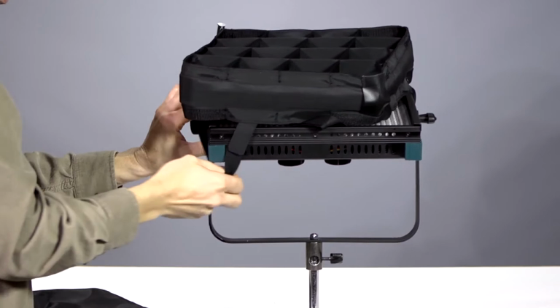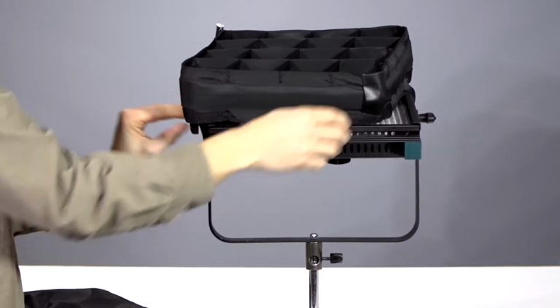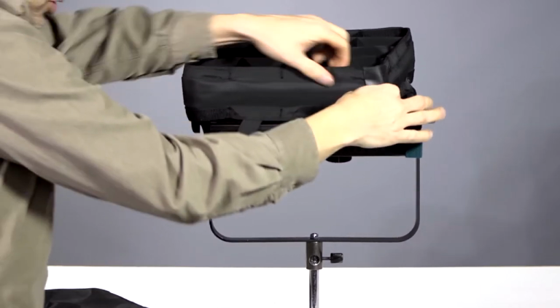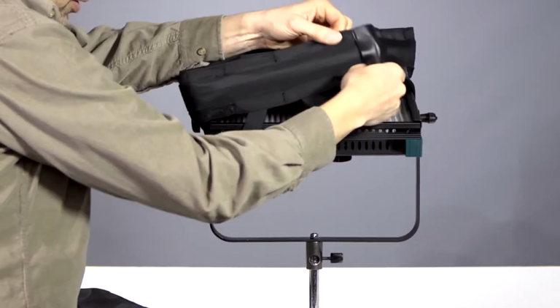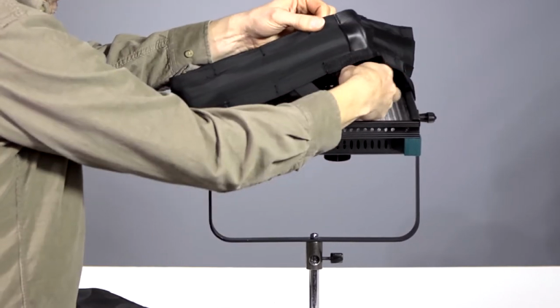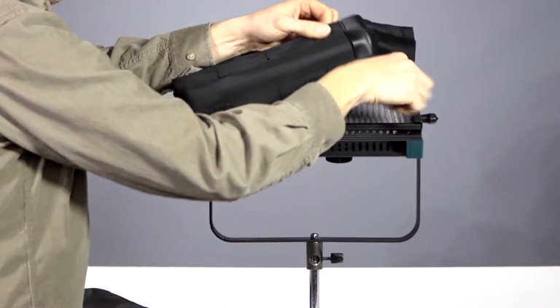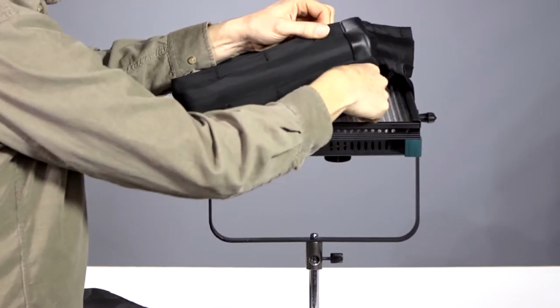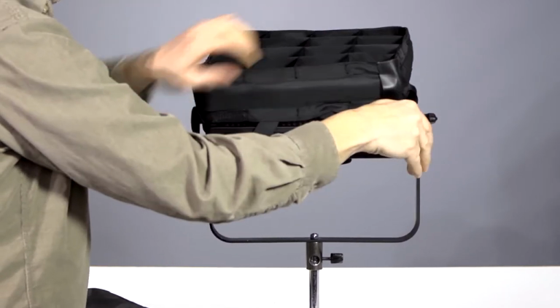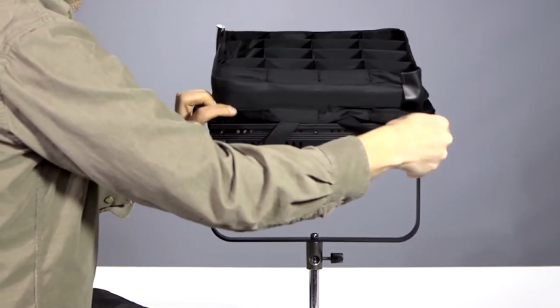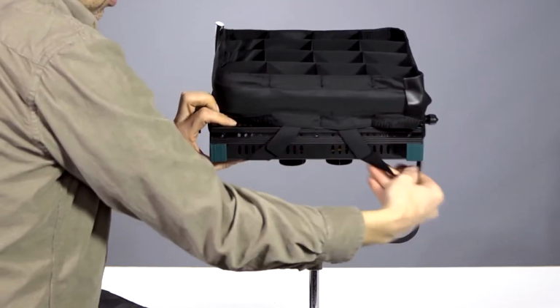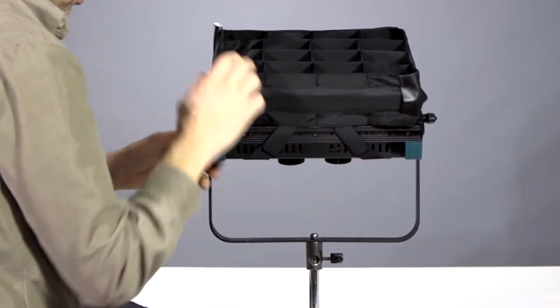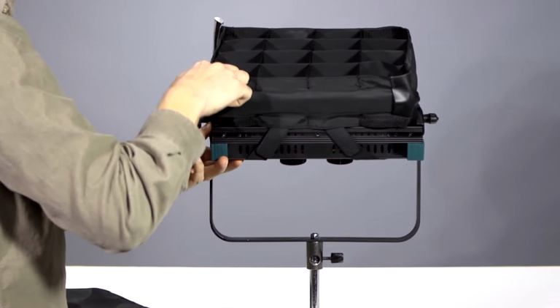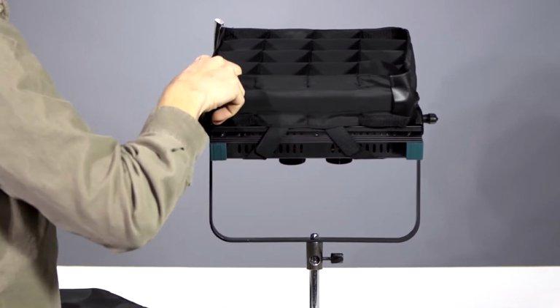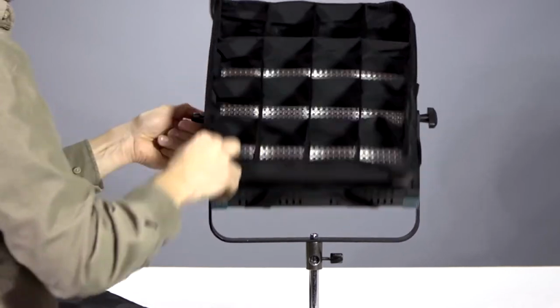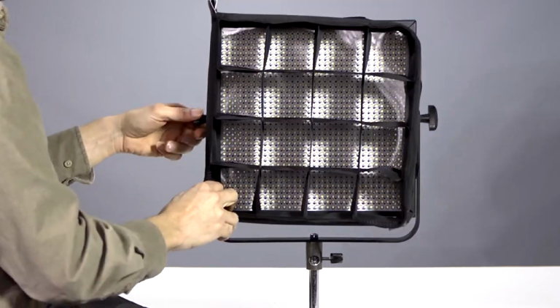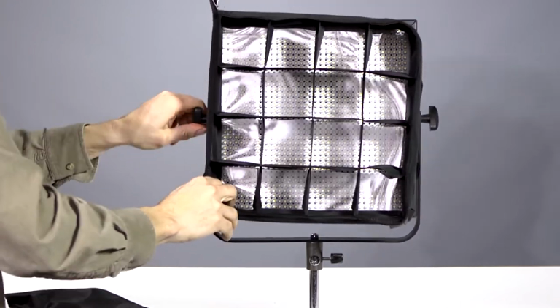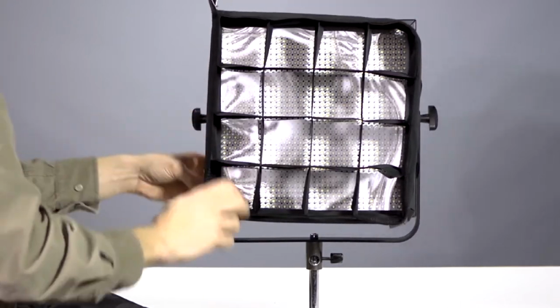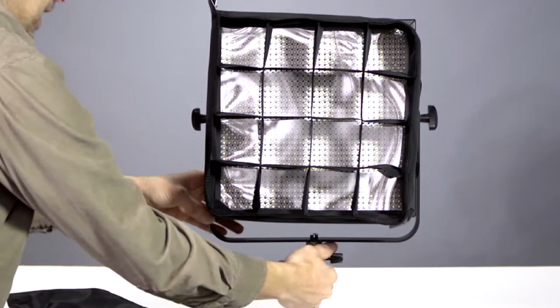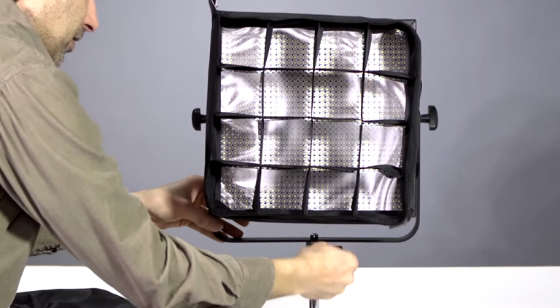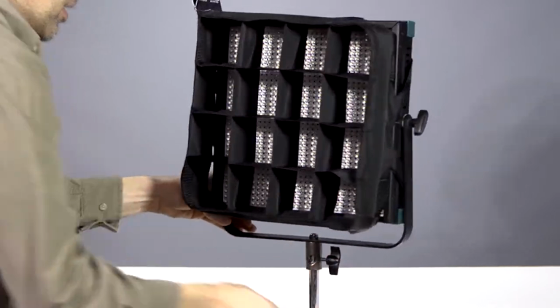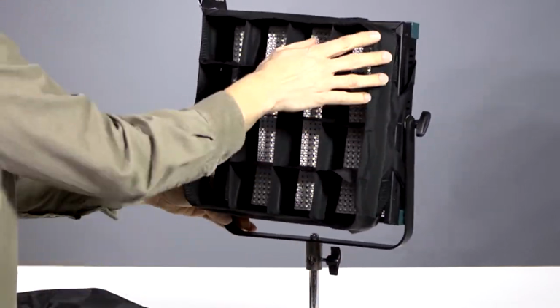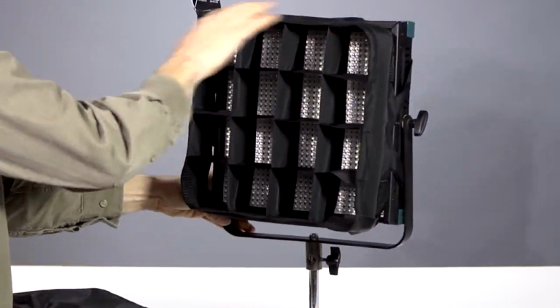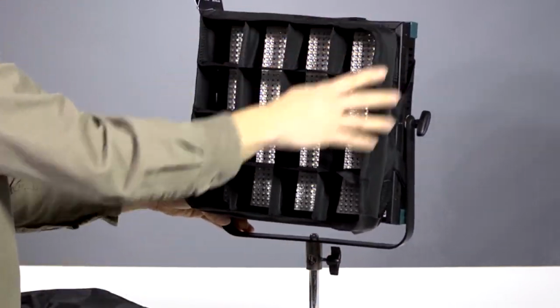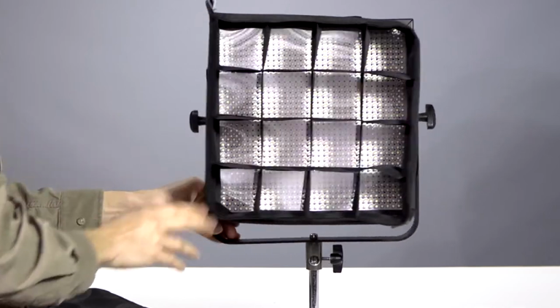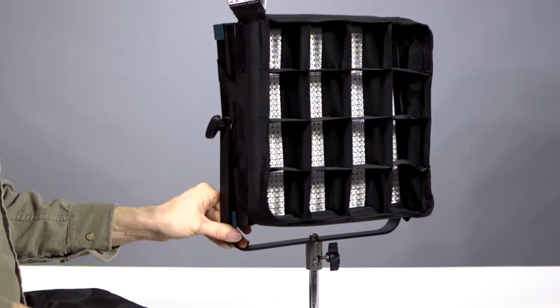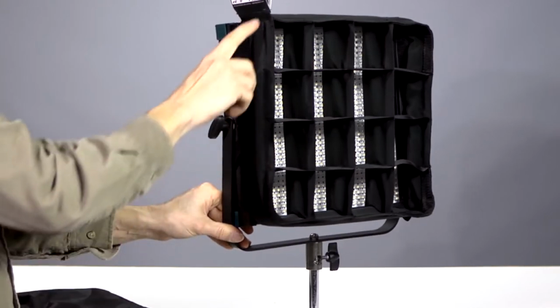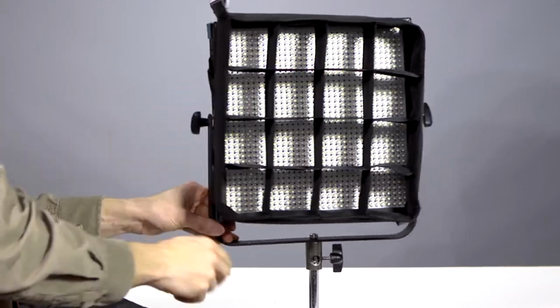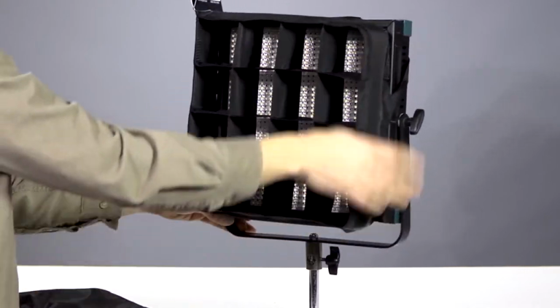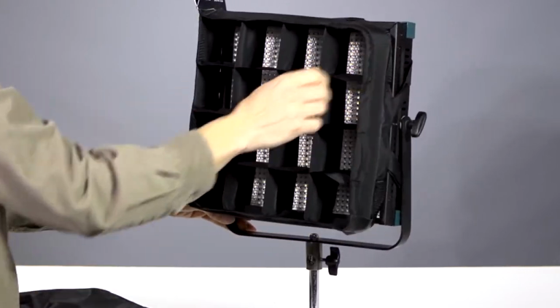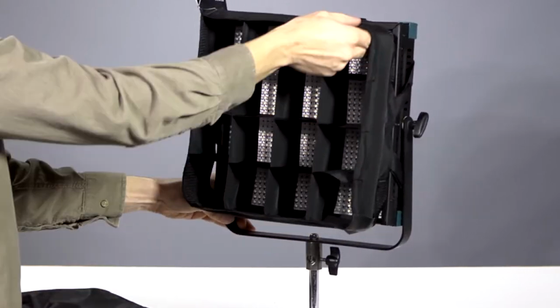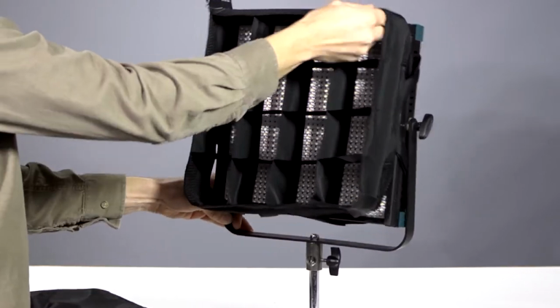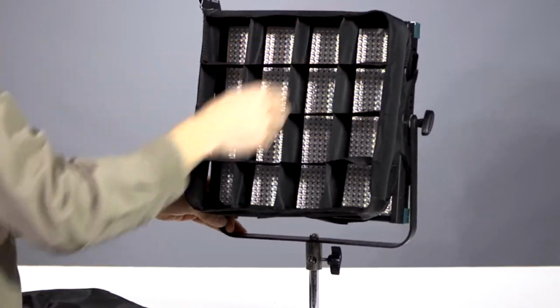These stretch and are adjustable. Now we have a nice grid that's on a flexible metal frame to keep it strong.